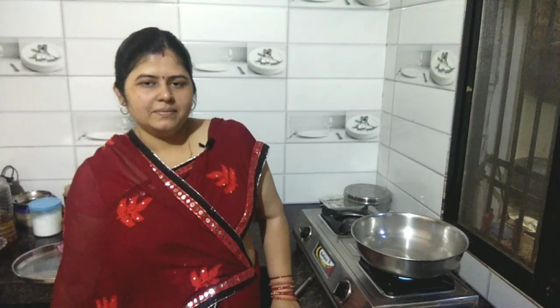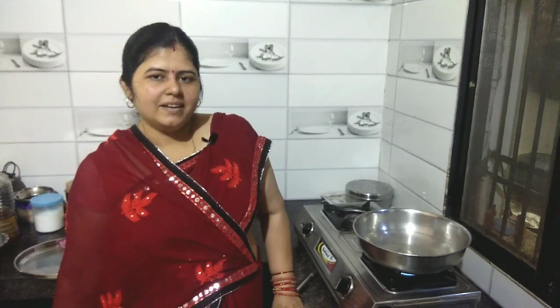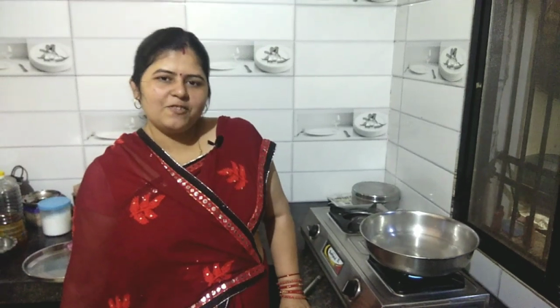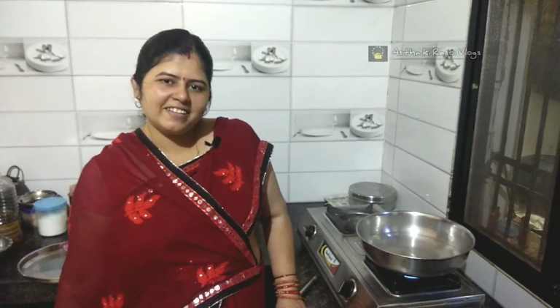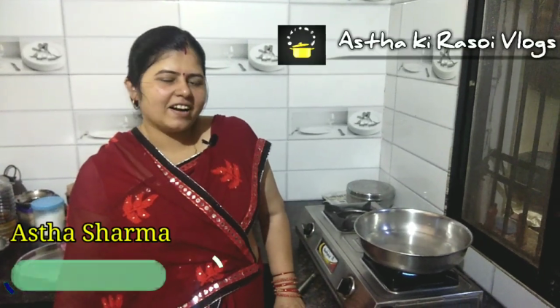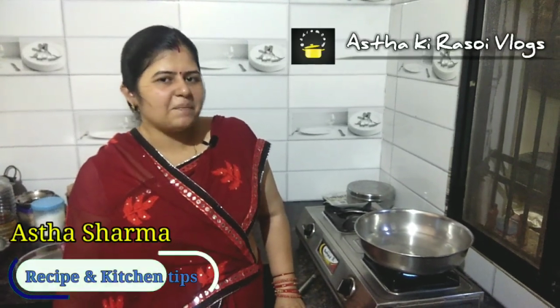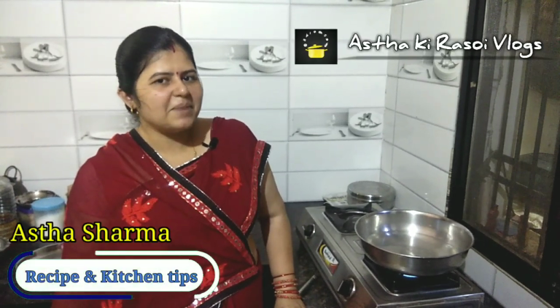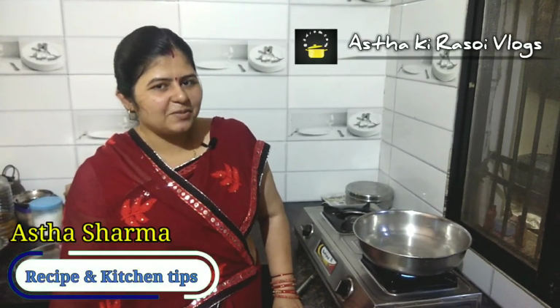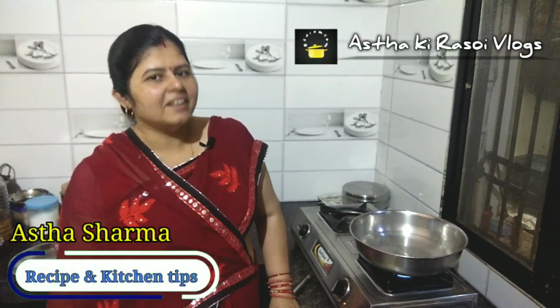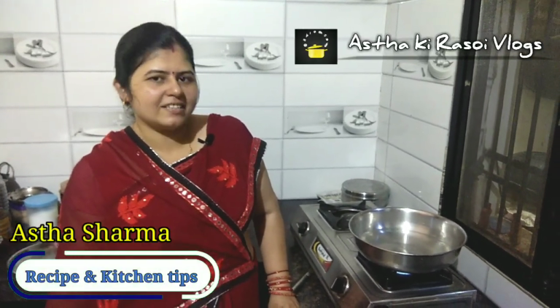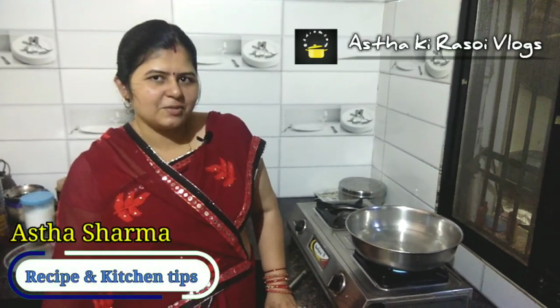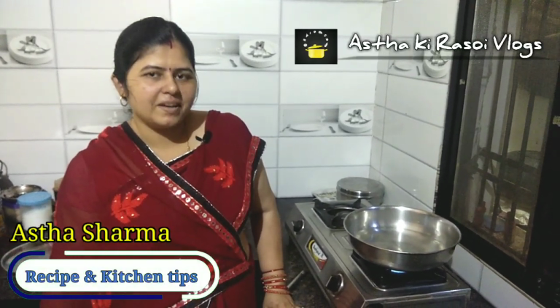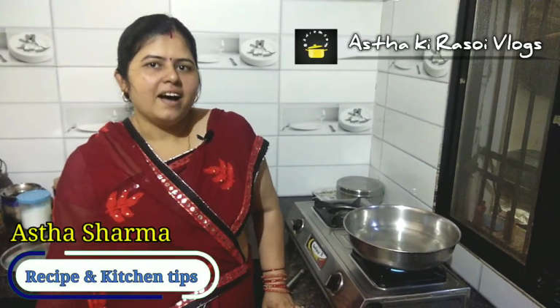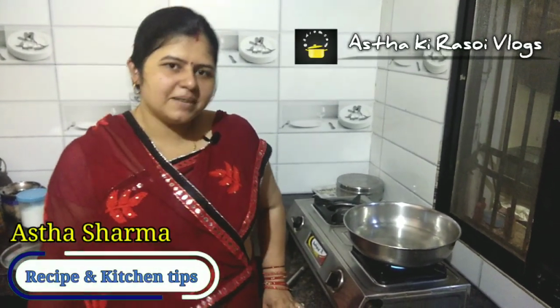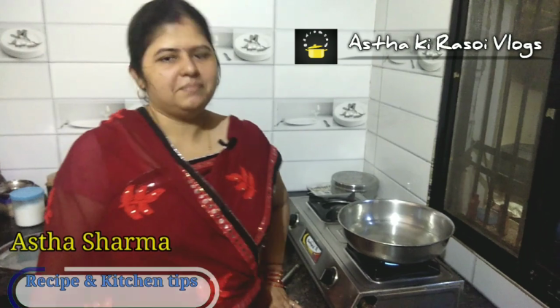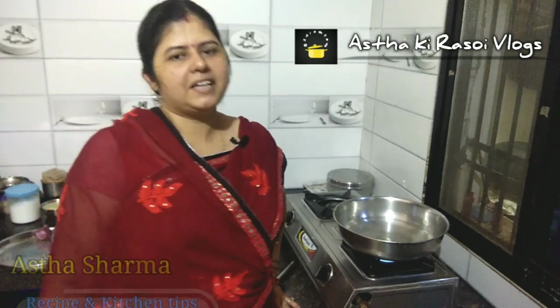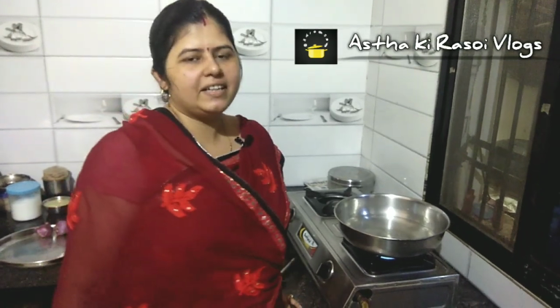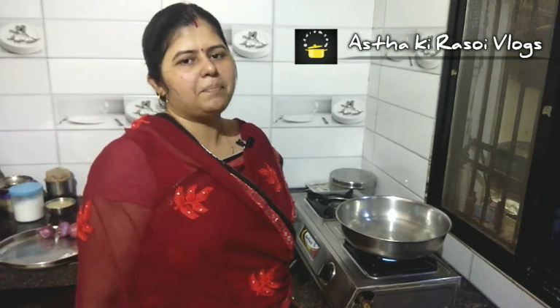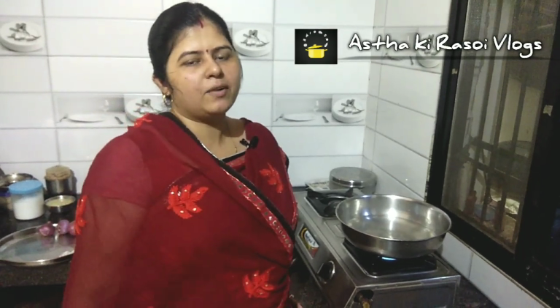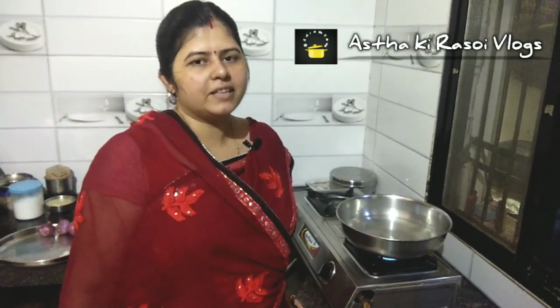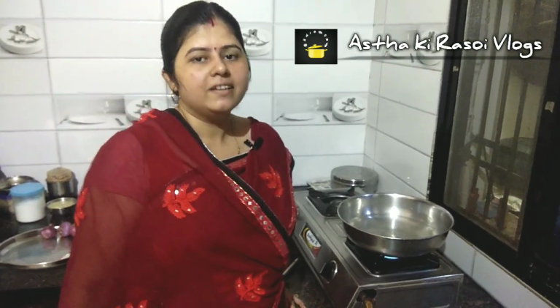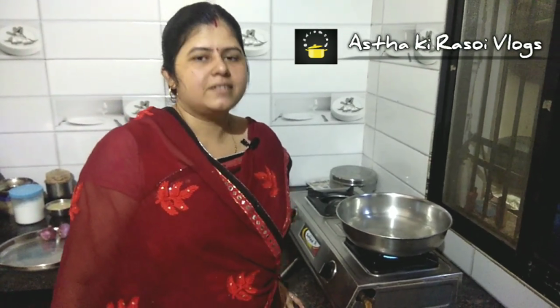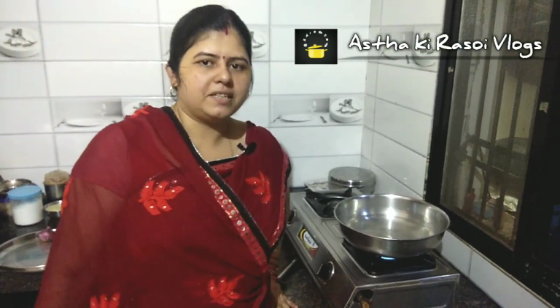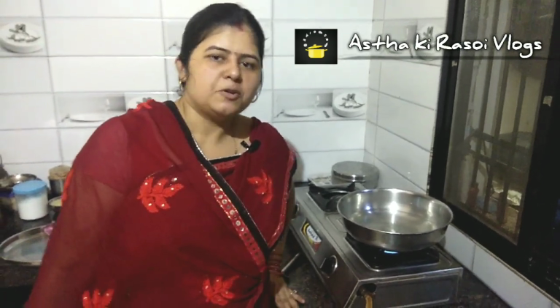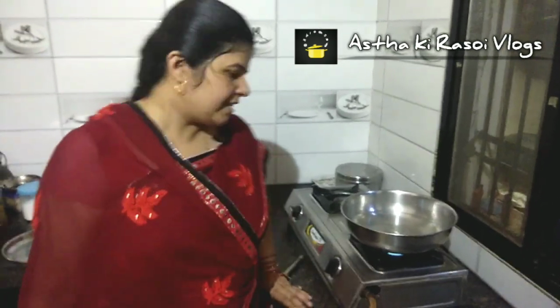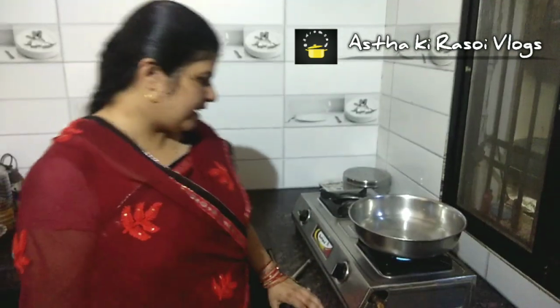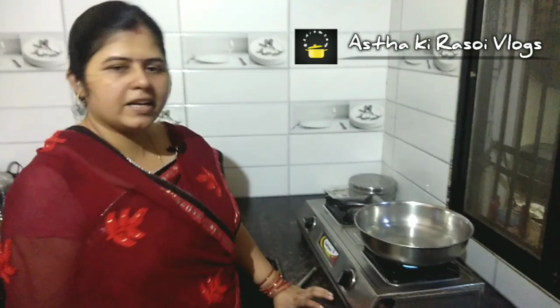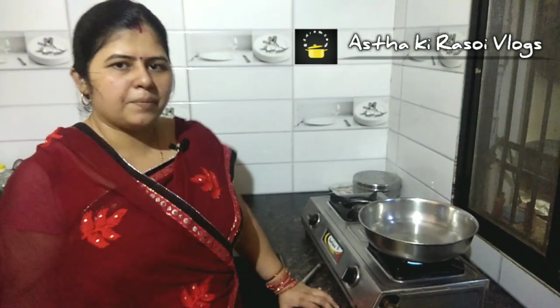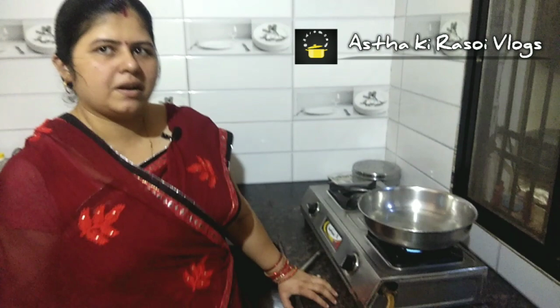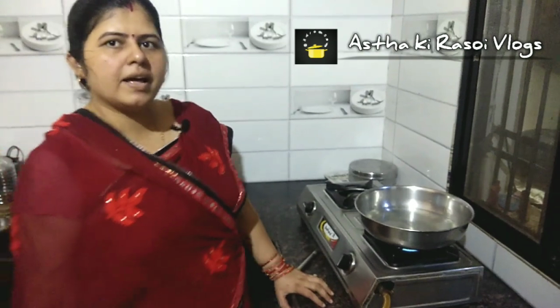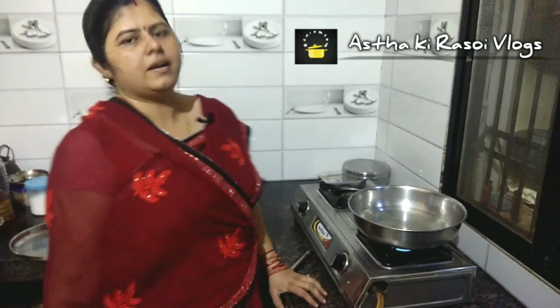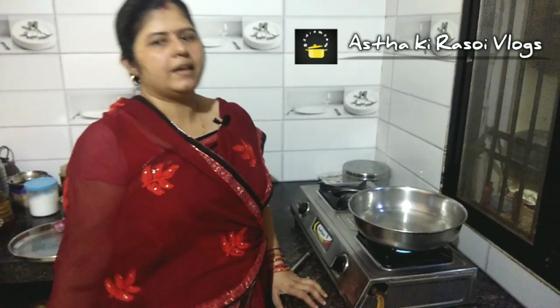Hello friends, welcome to my Rasoi and Aastha's Rasoi. Today we are going to make Palak Corn Ki Sabzi. Let's see what we have to prepare for this.